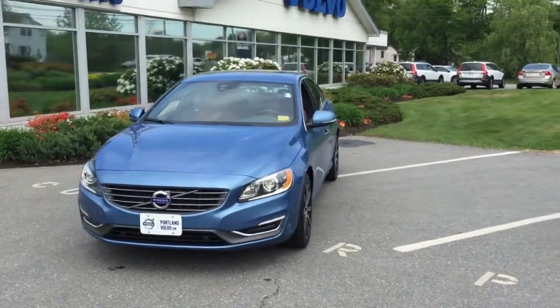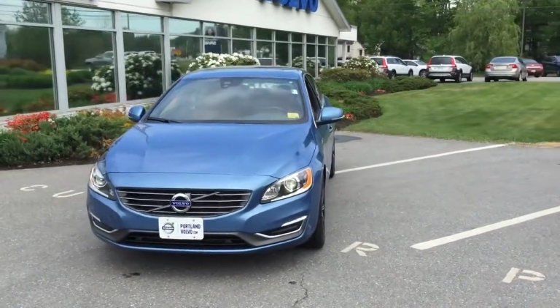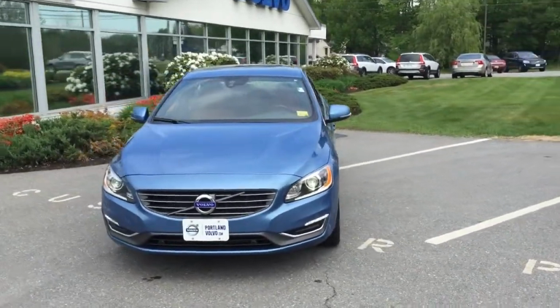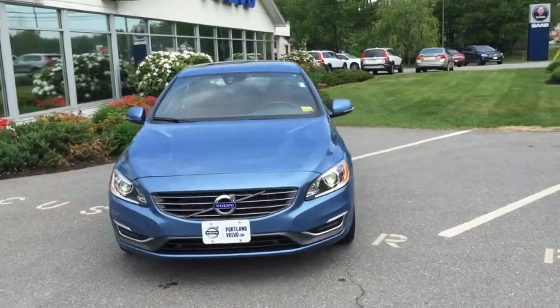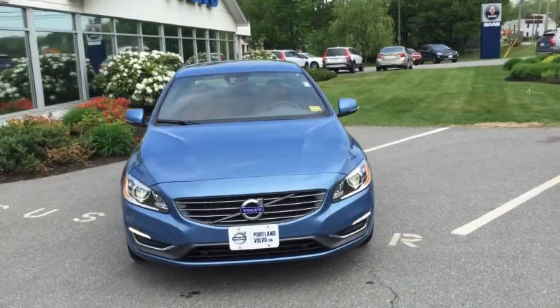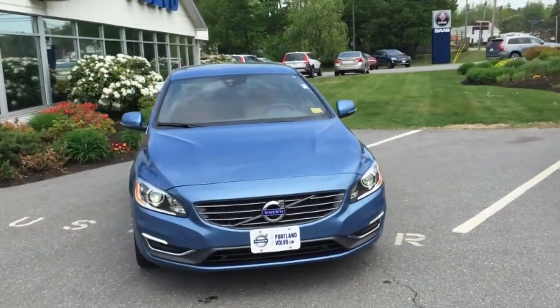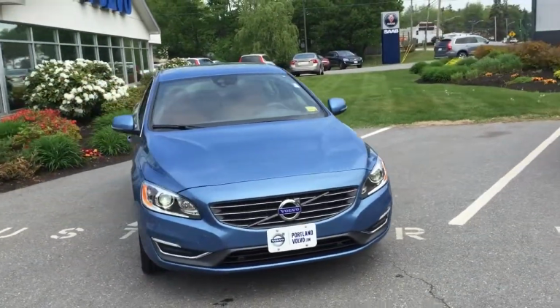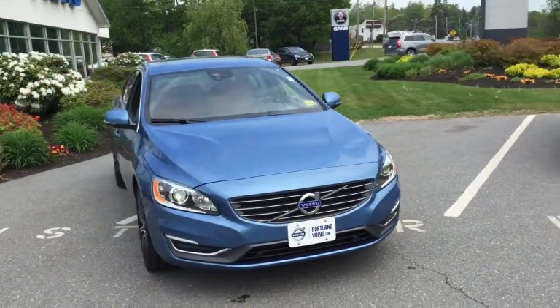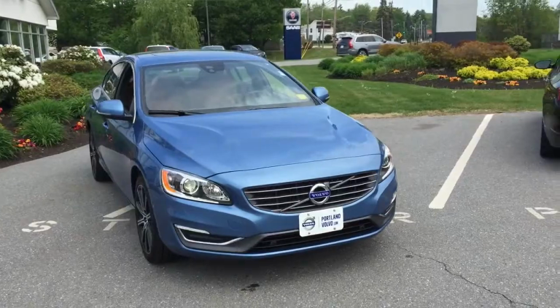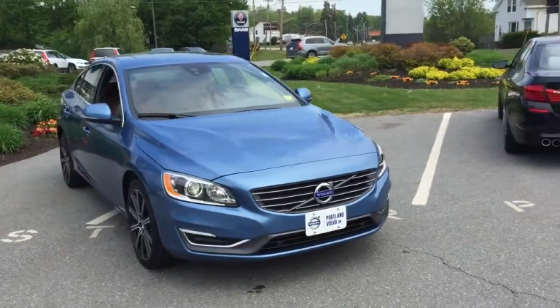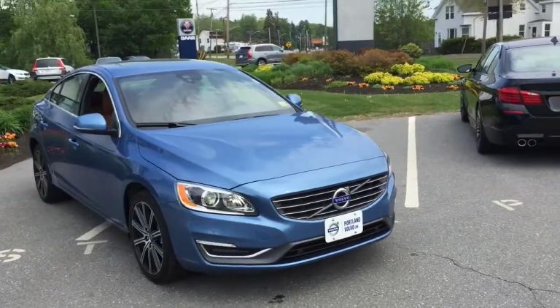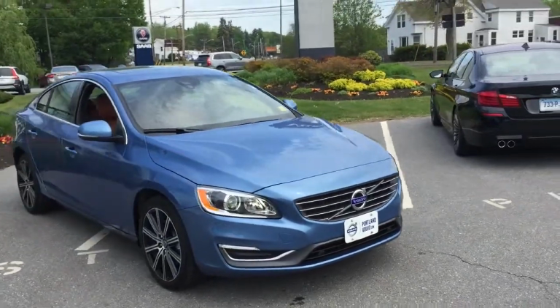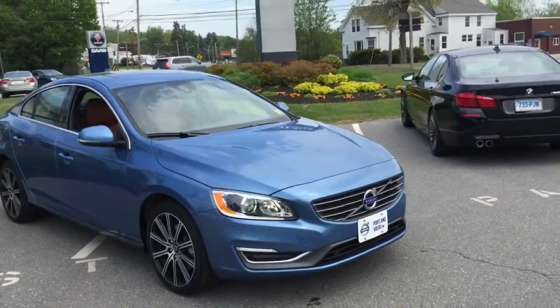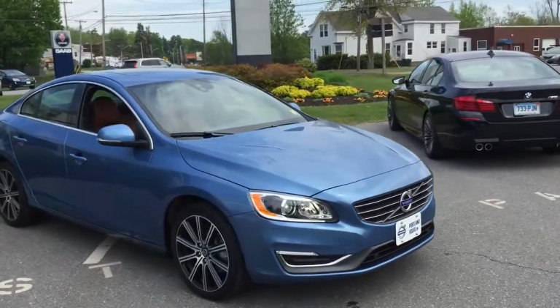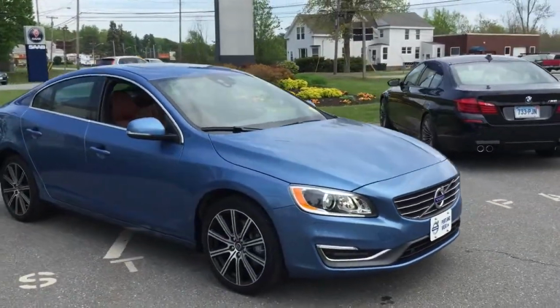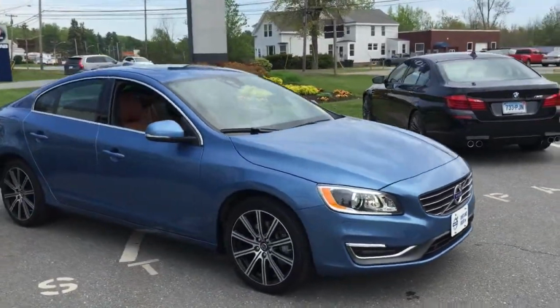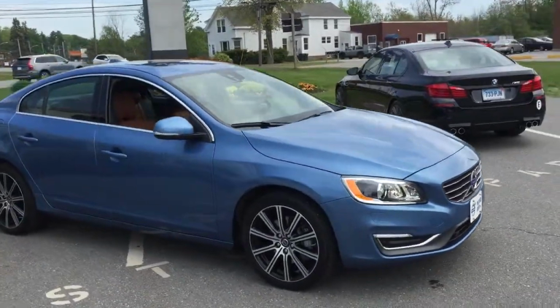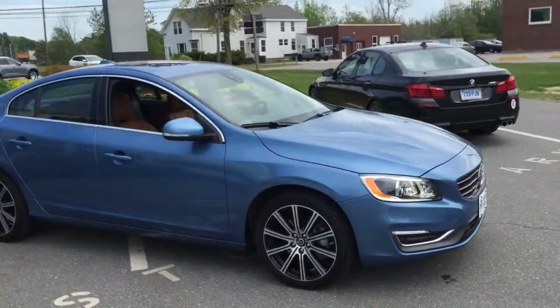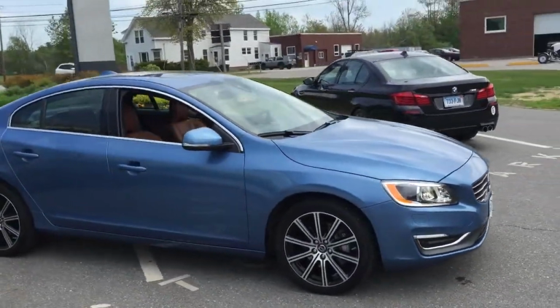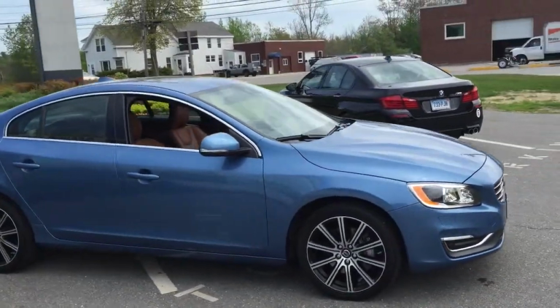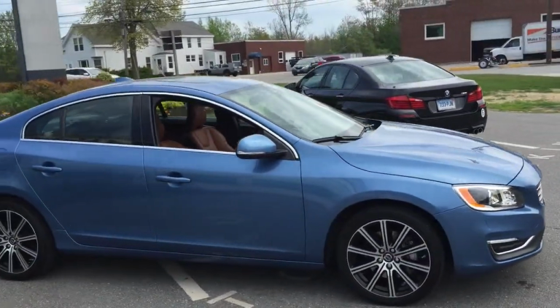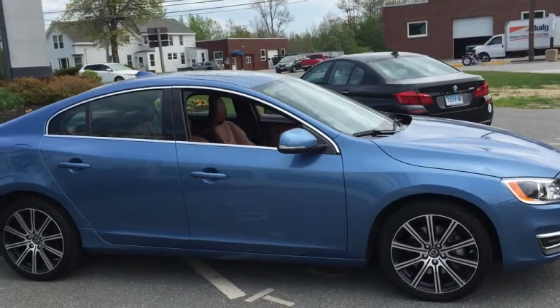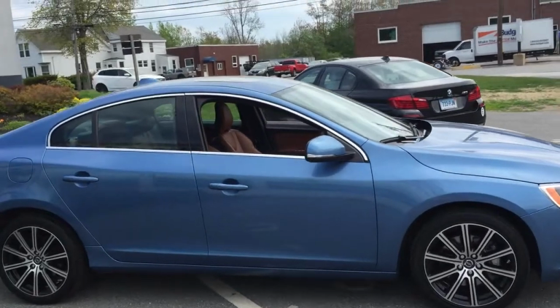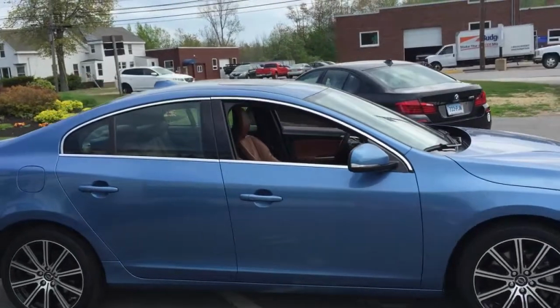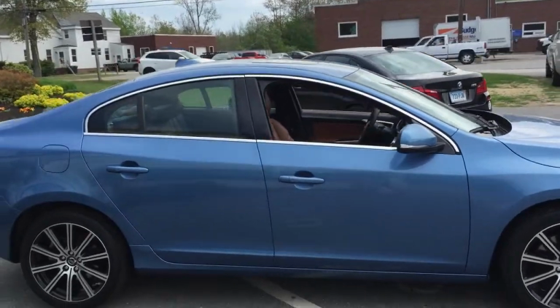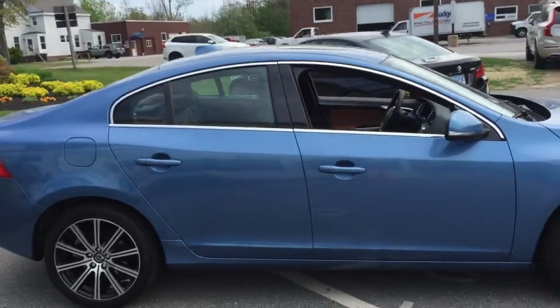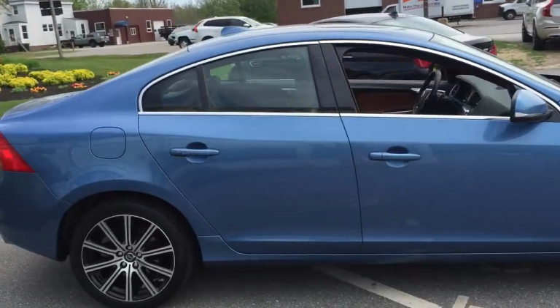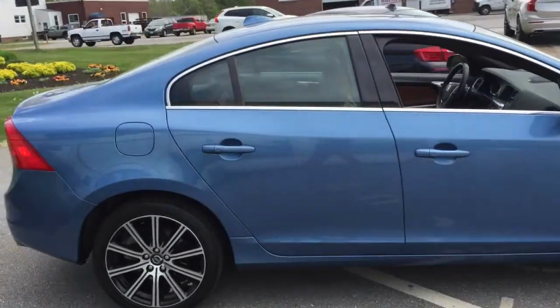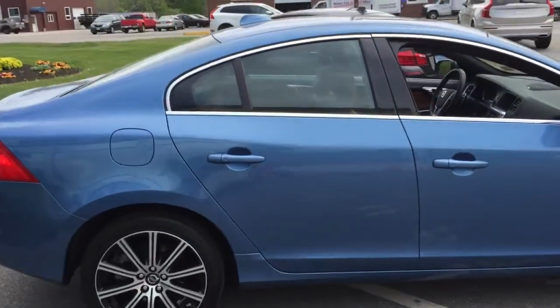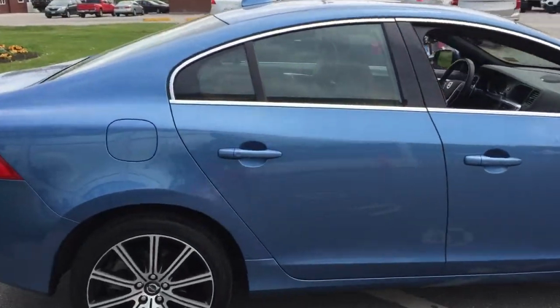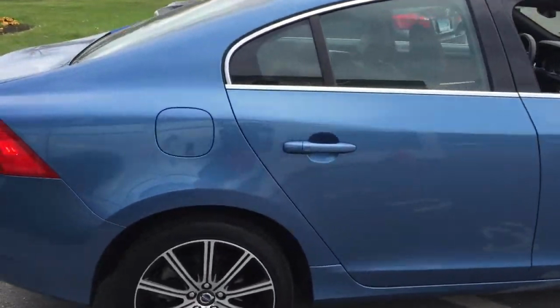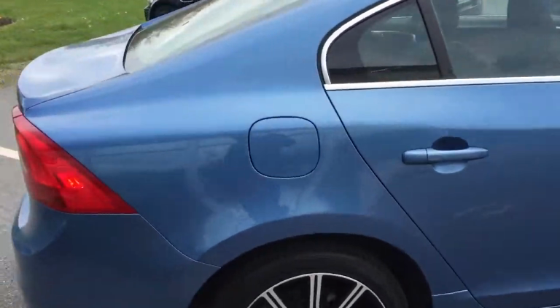Hey guys, Cody here at Portland Volvo with this beautiful 2015 fully loaded Volvo S60. This is in the beautiful power blue metallic paint. You can see it has the sport rims on there and the sport seats on the interior.